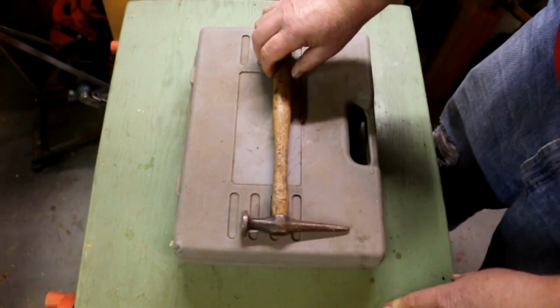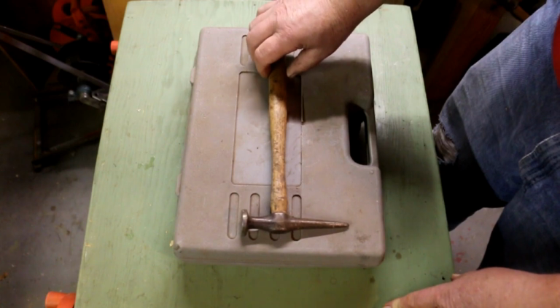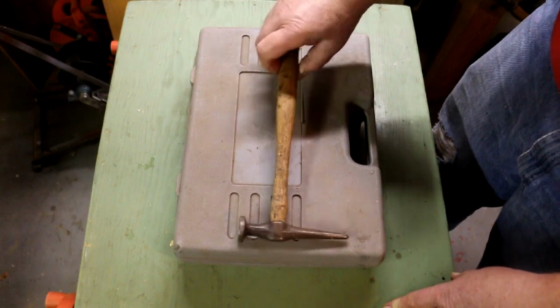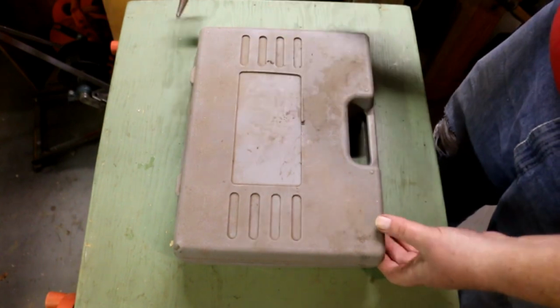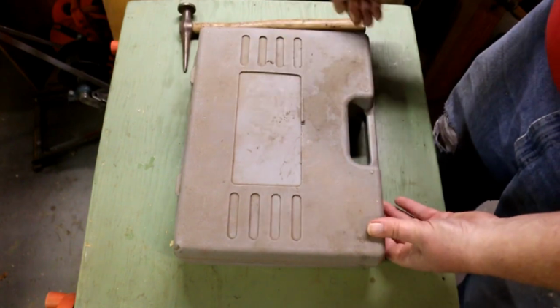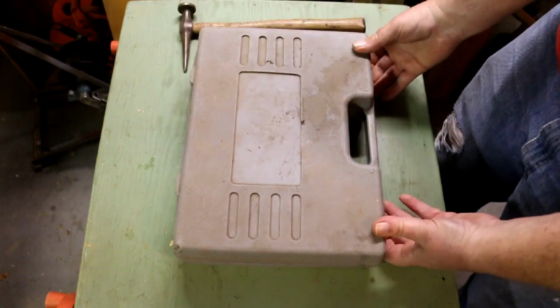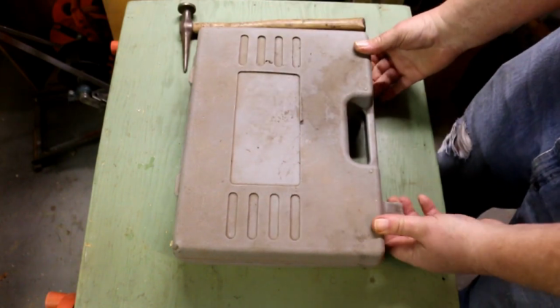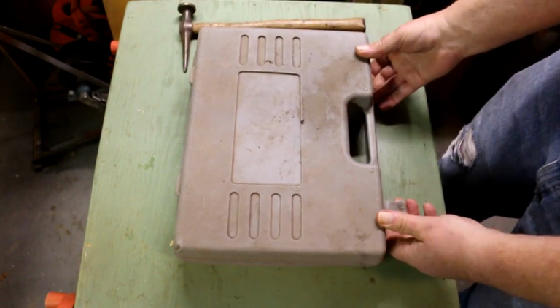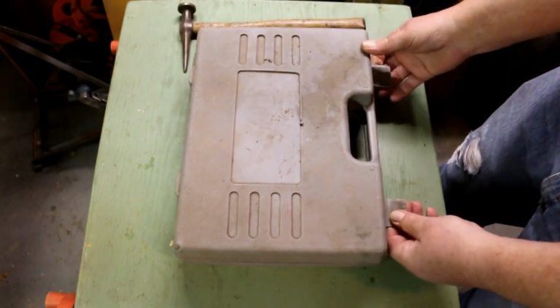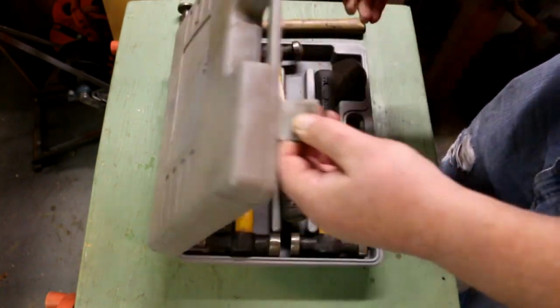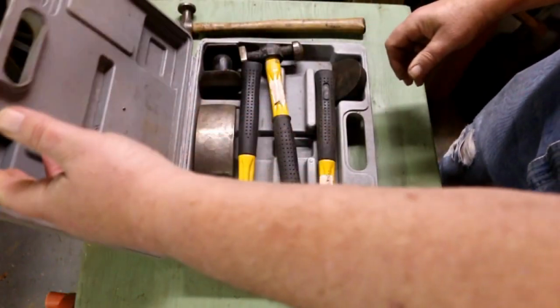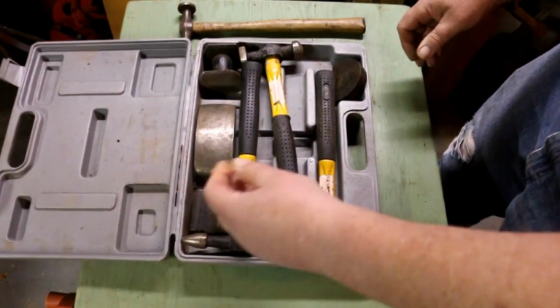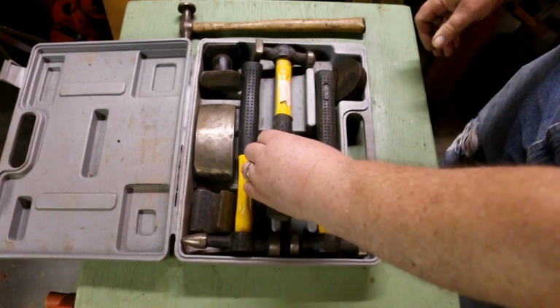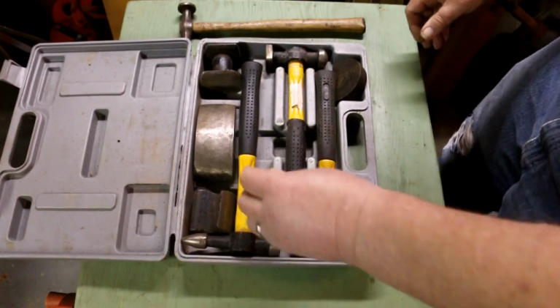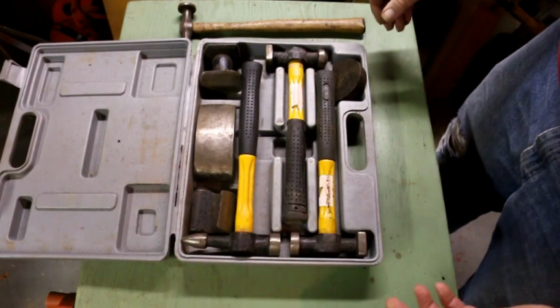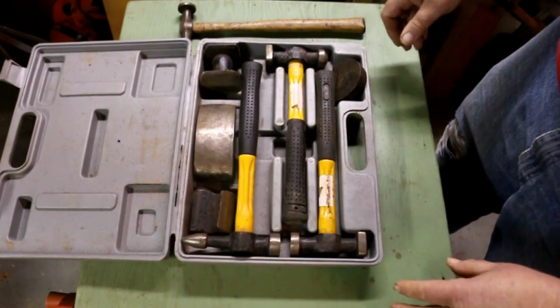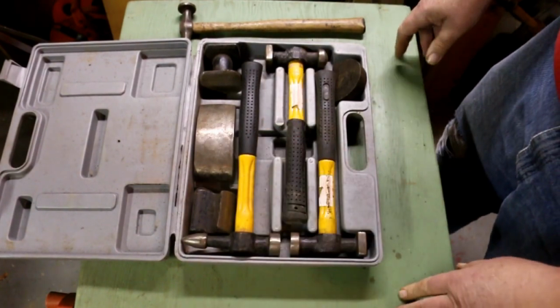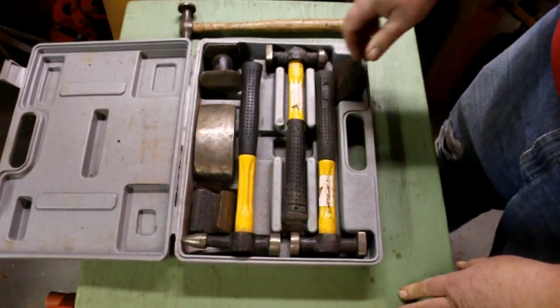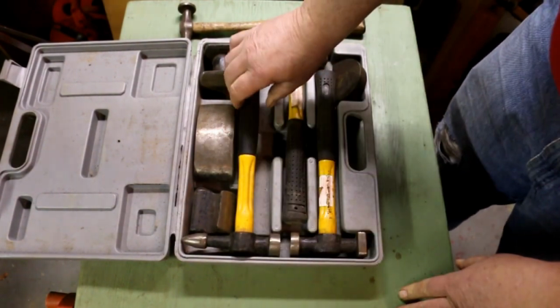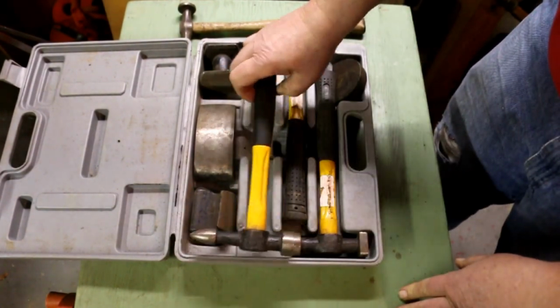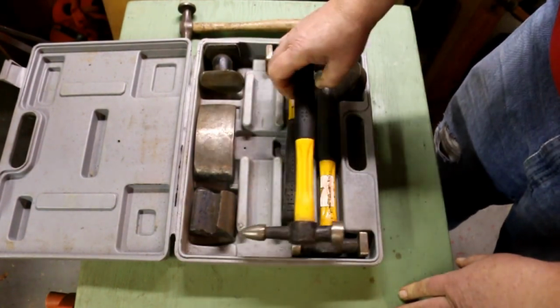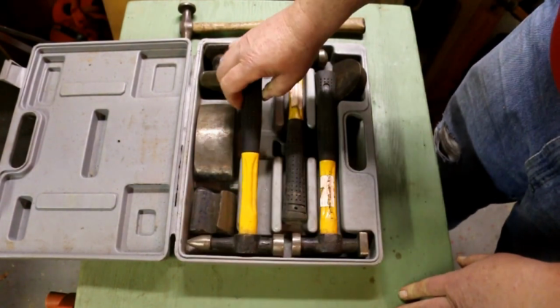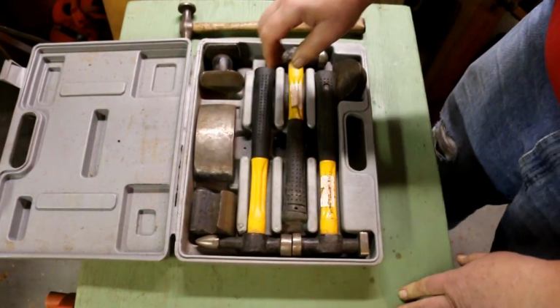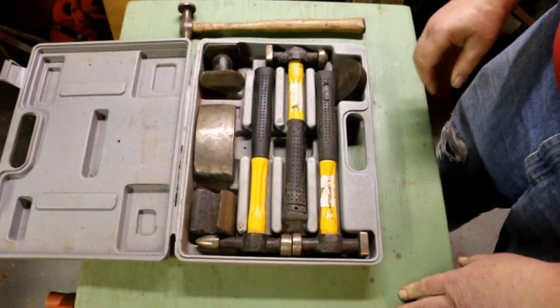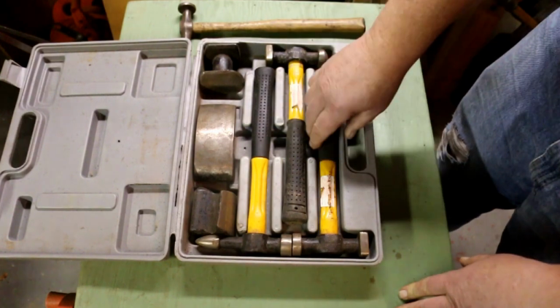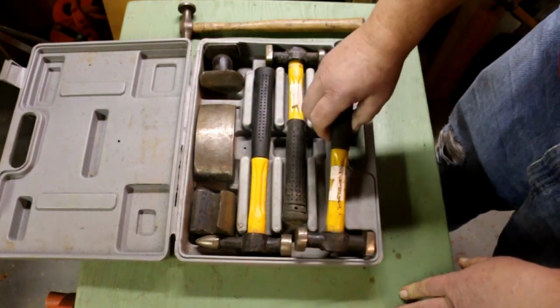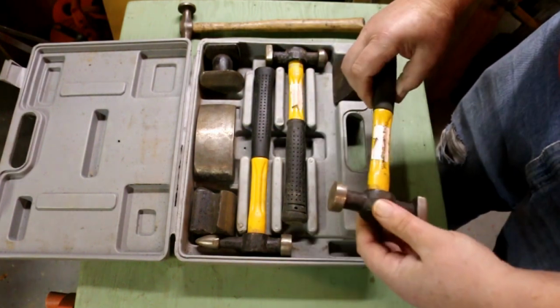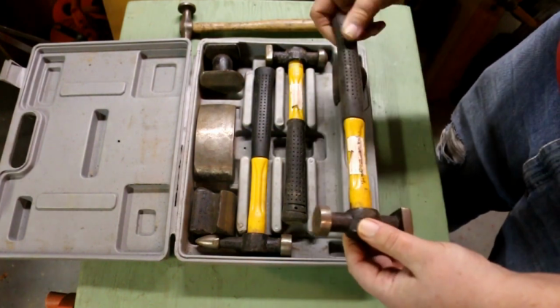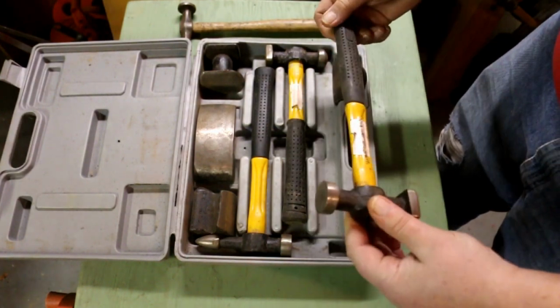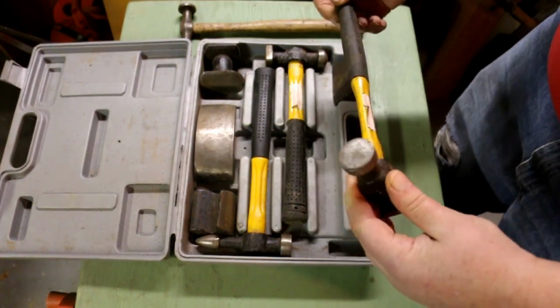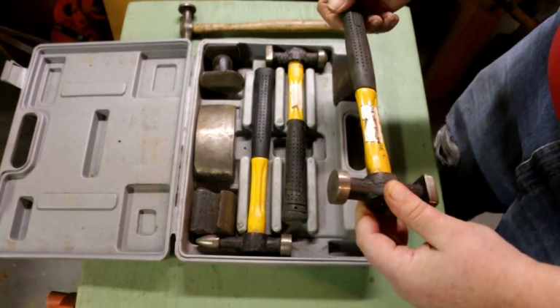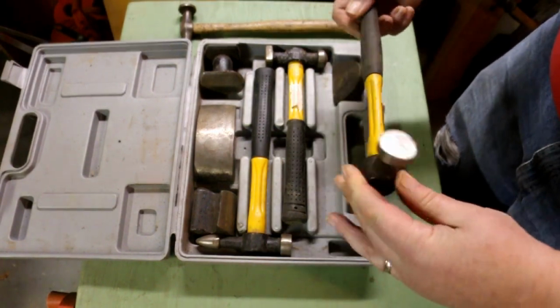Why did I buy this — especially since I already have them? When you look at the difference between them, this is something I picked up at Harbor Freight.